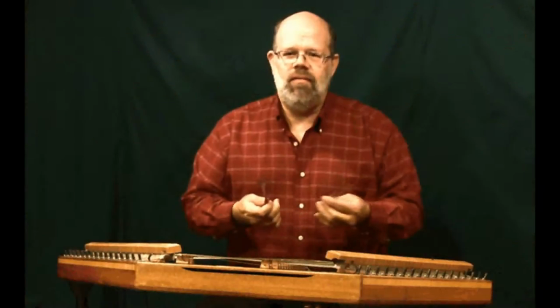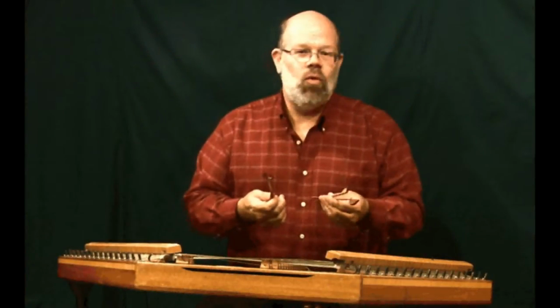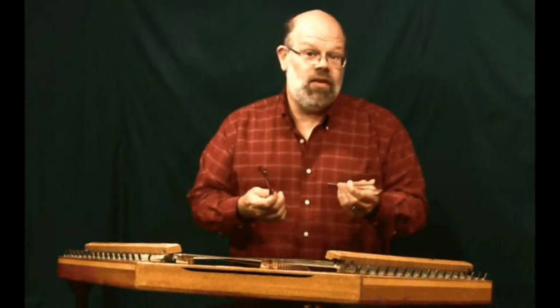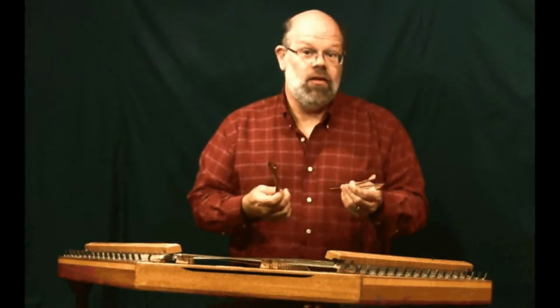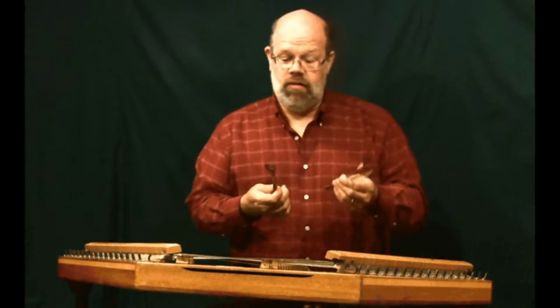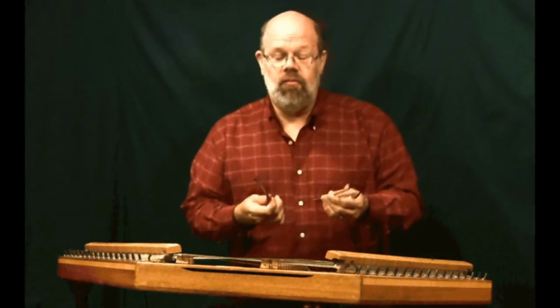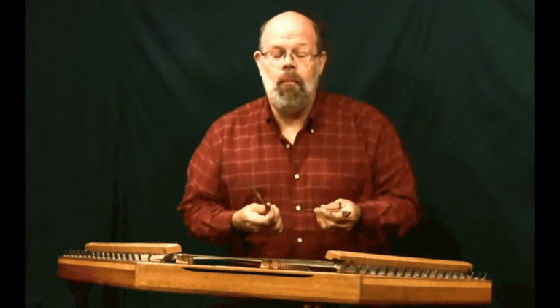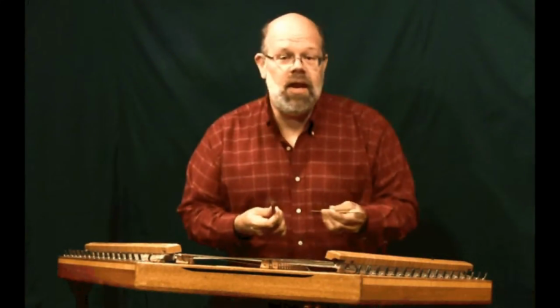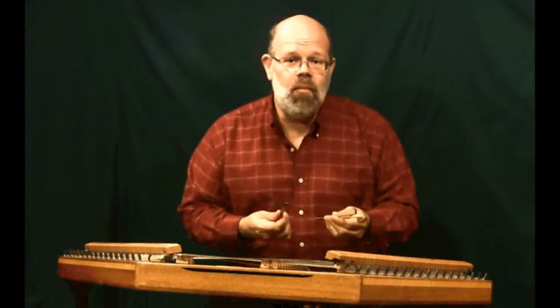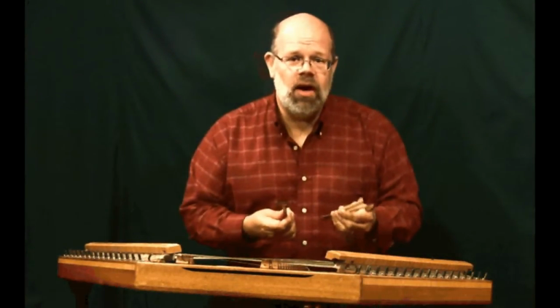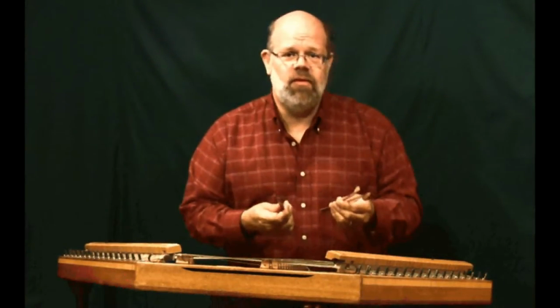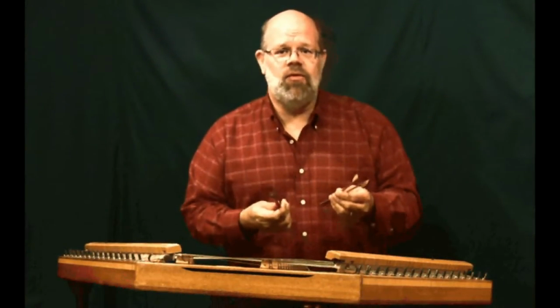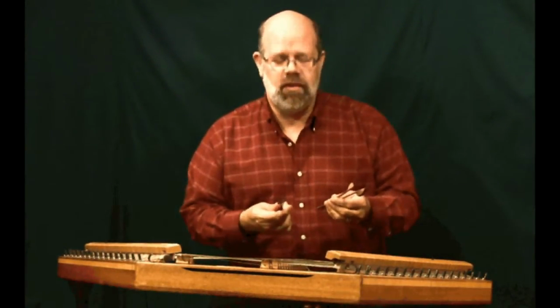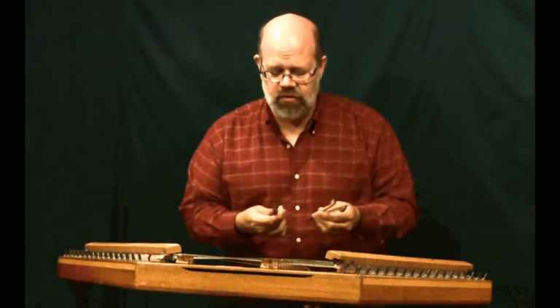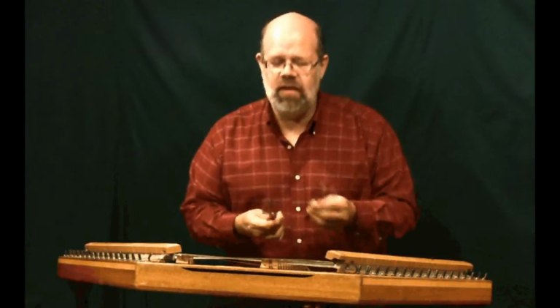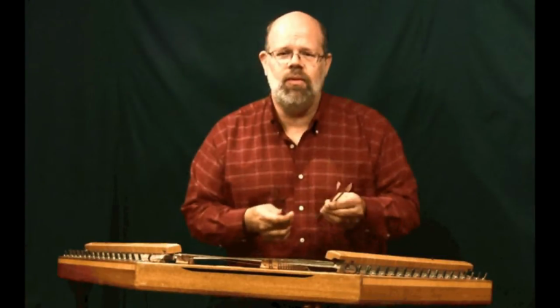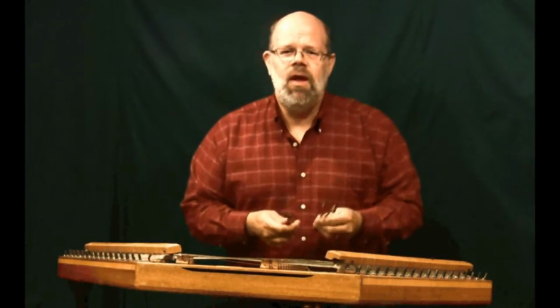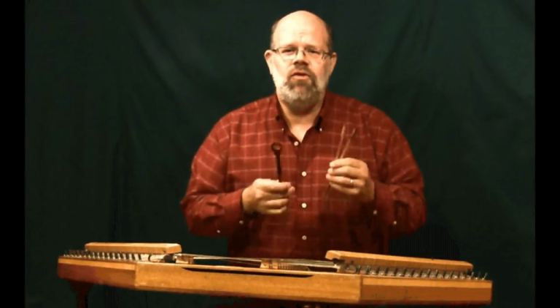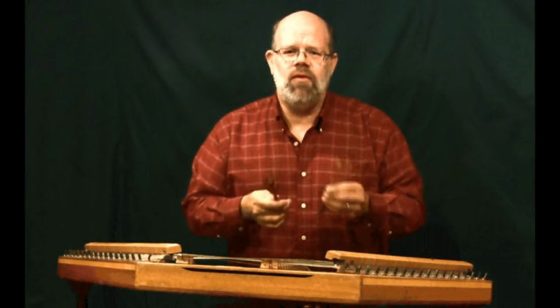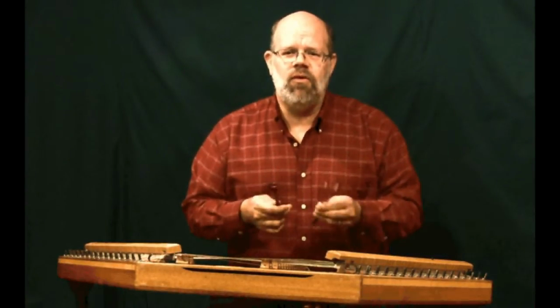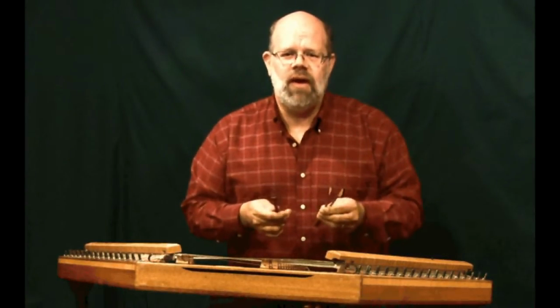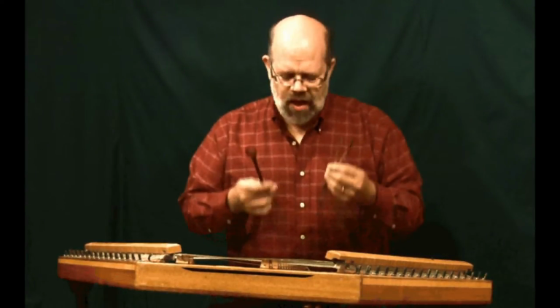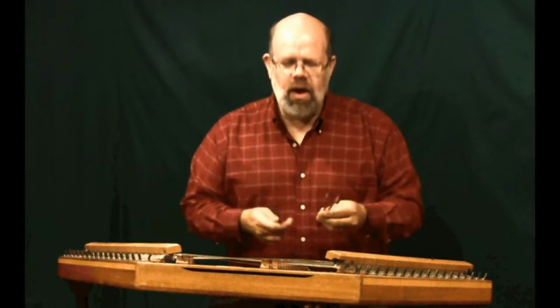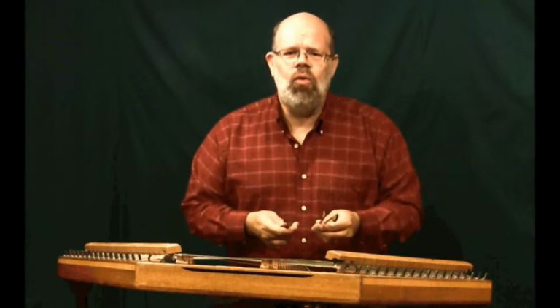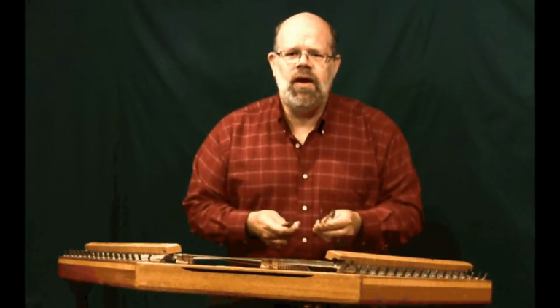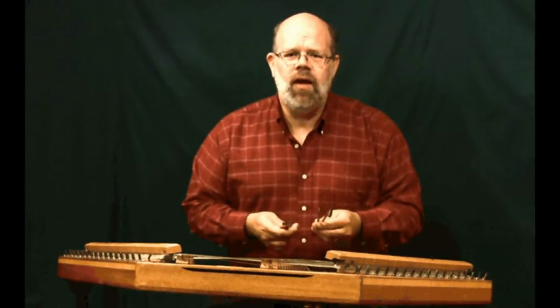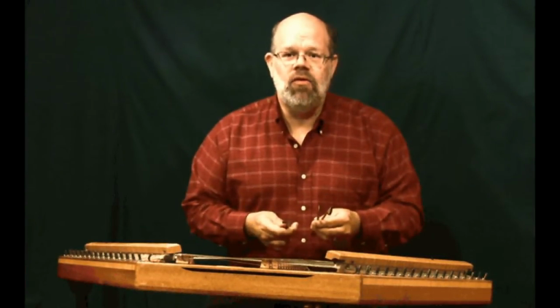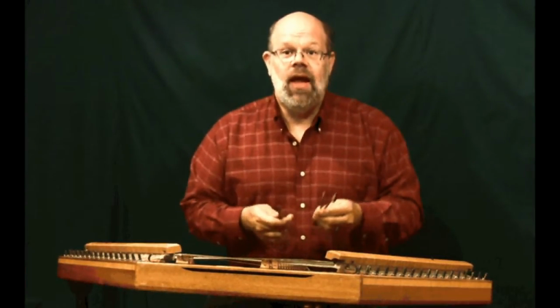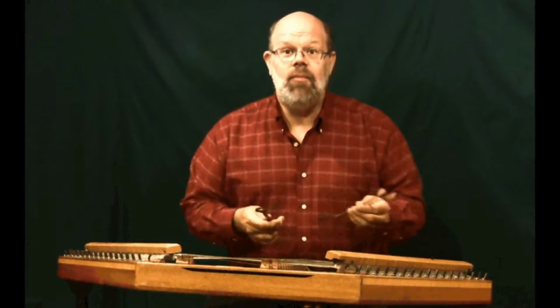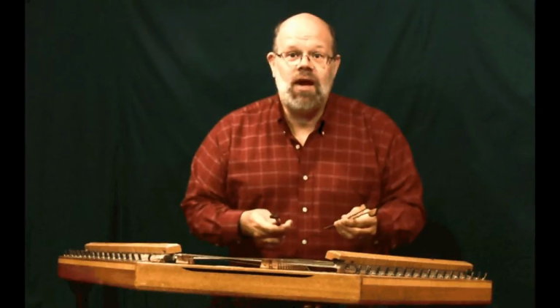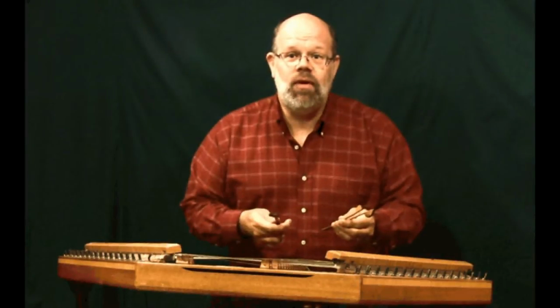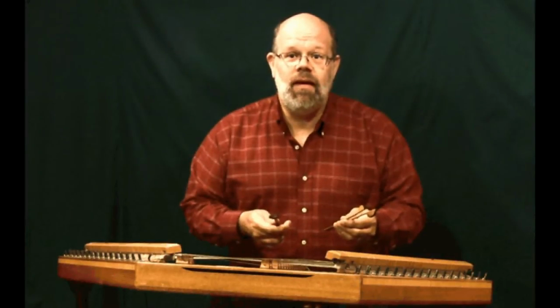We're going to take a look at many, many more kinds of hammers in another lesson, but in this one we just want to focus on how to hold the hammers and keep track of where they are.